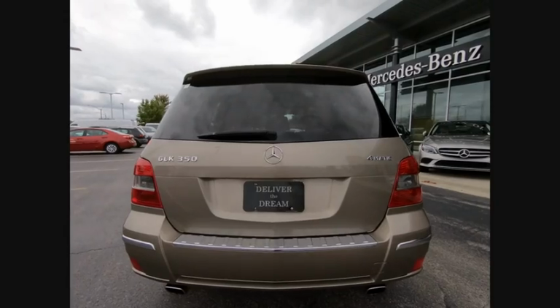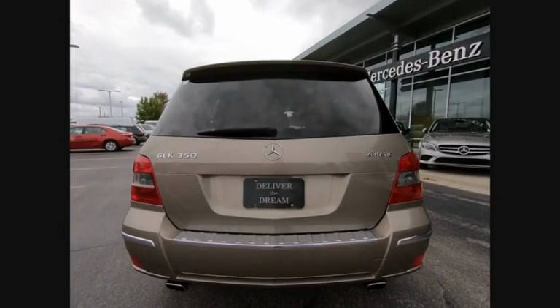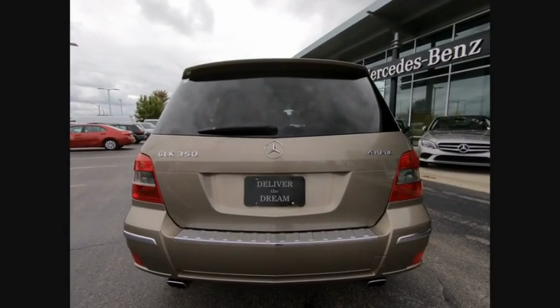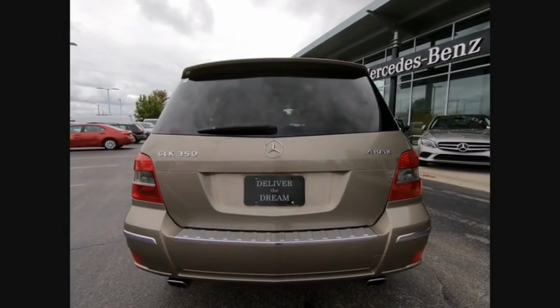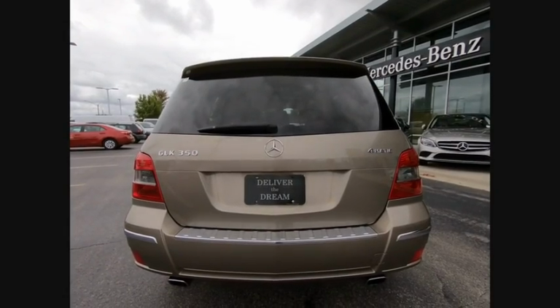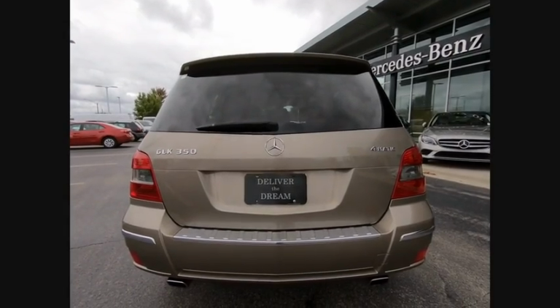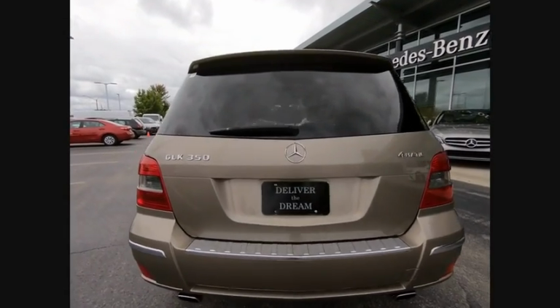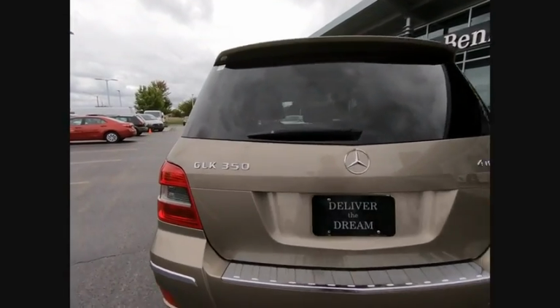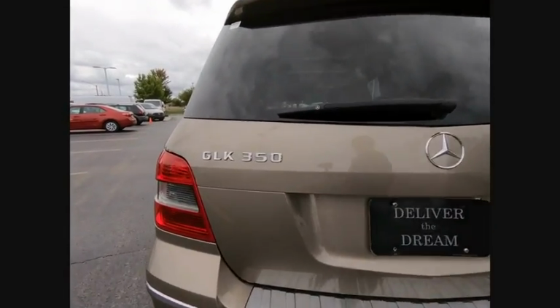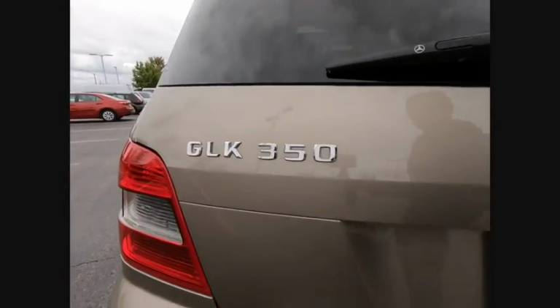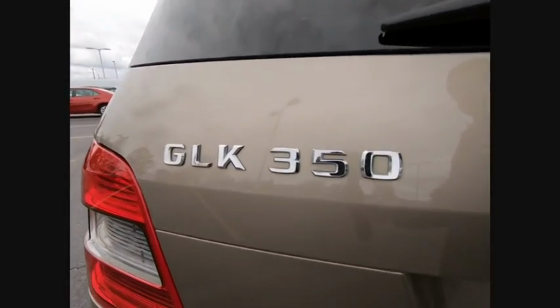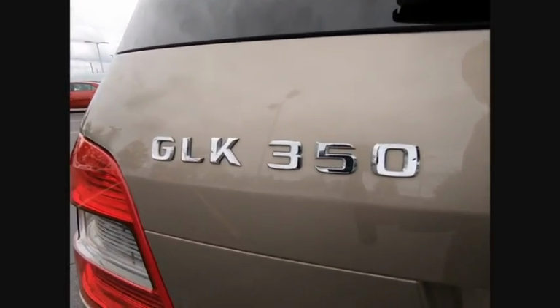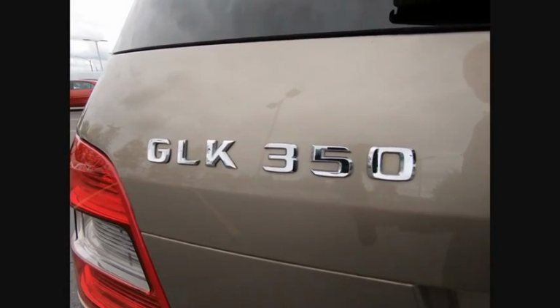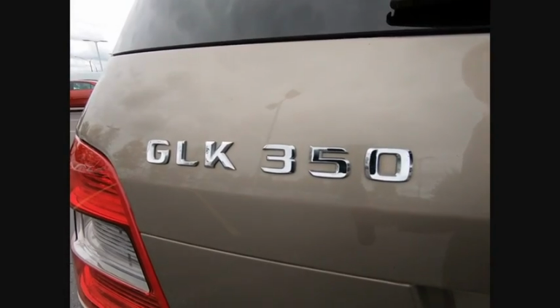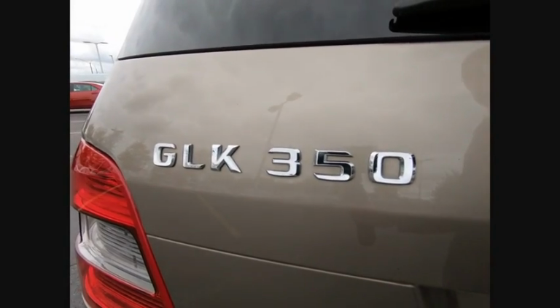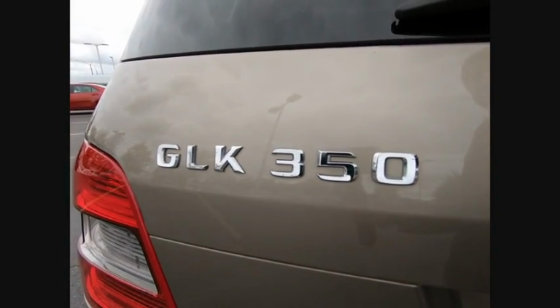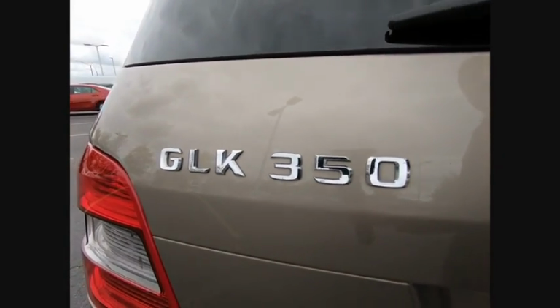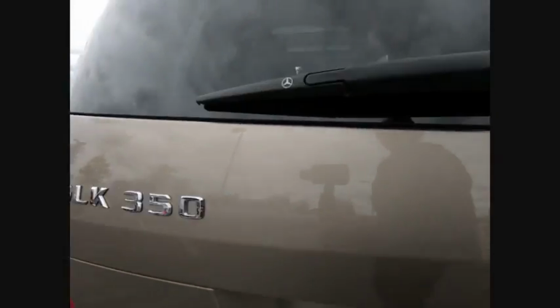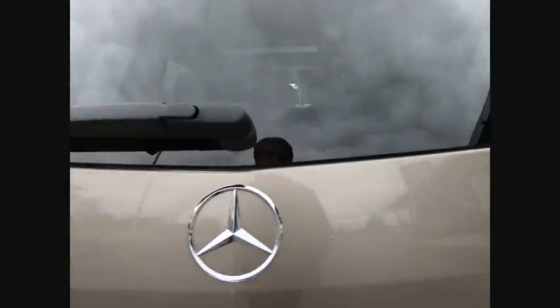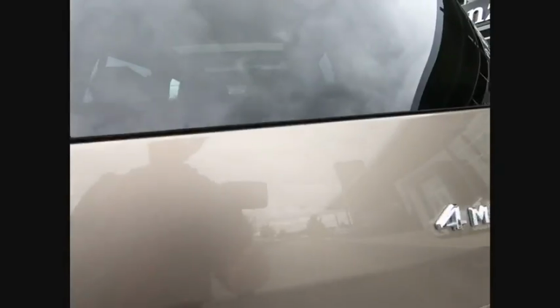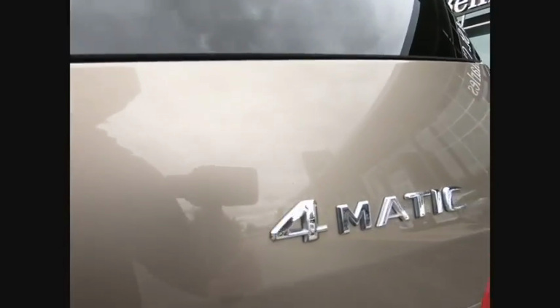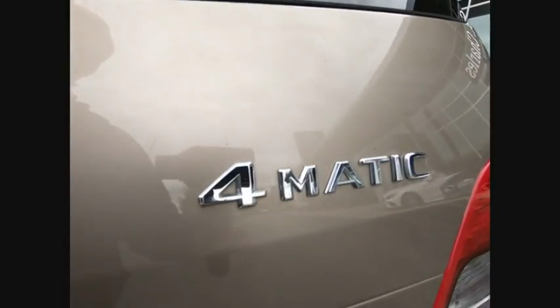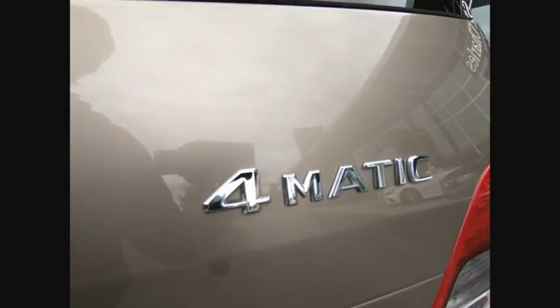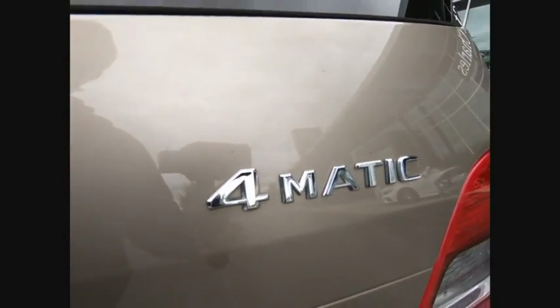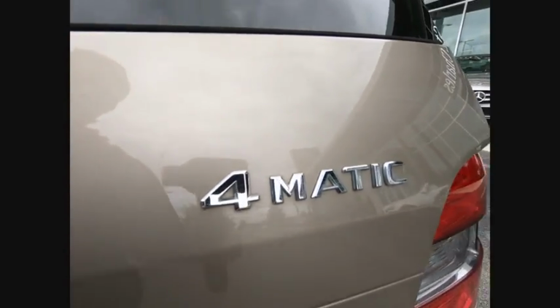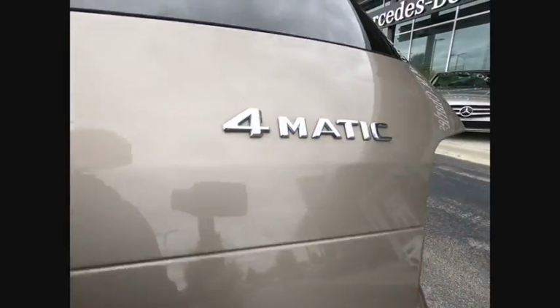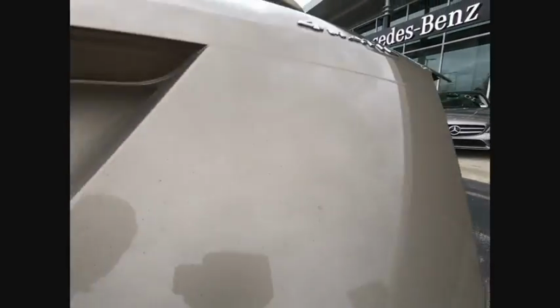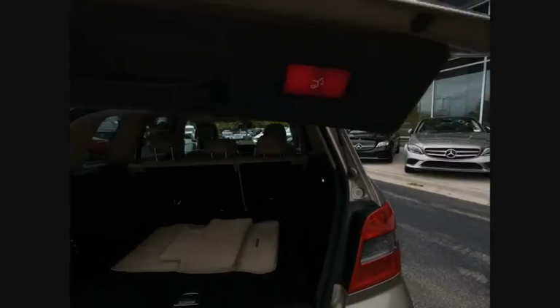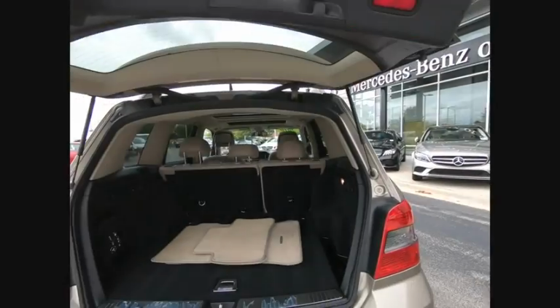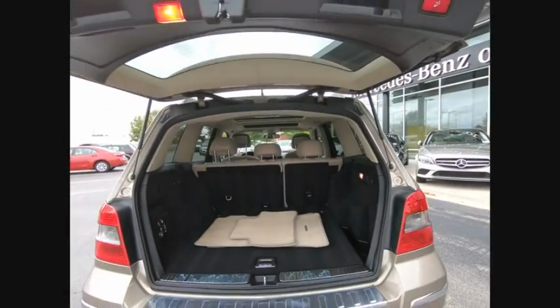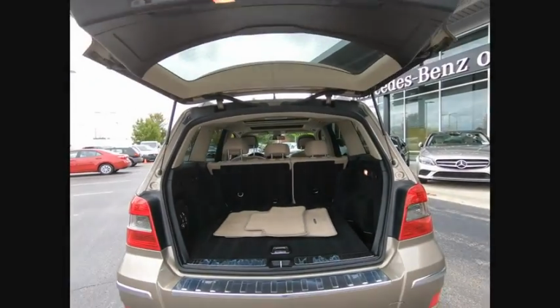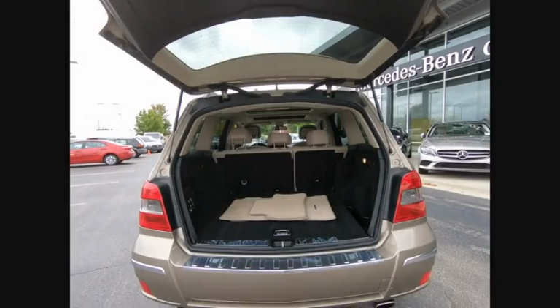This vehicle has less than 120,000 miles. Here are some of this vehicle's great options: roof rails, traction control, stability control, front suspension type multi-link, and daytime running lights.